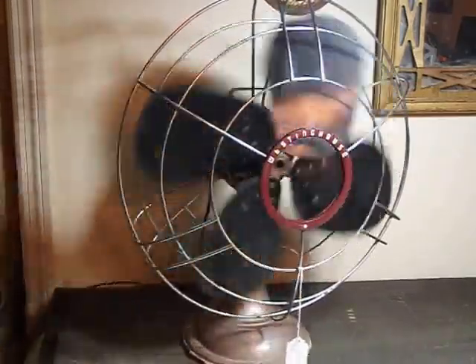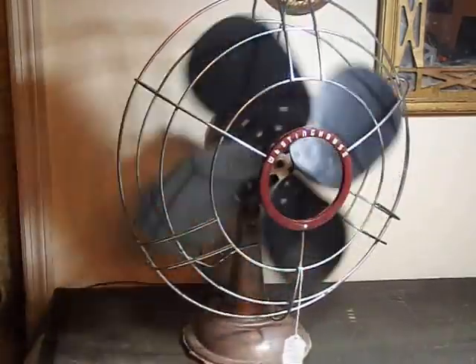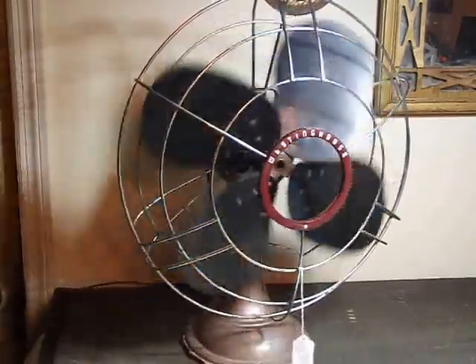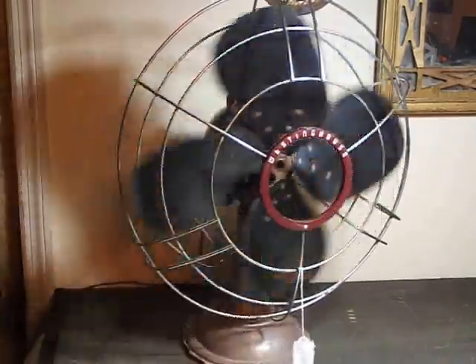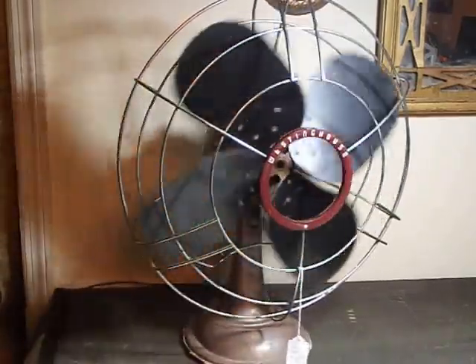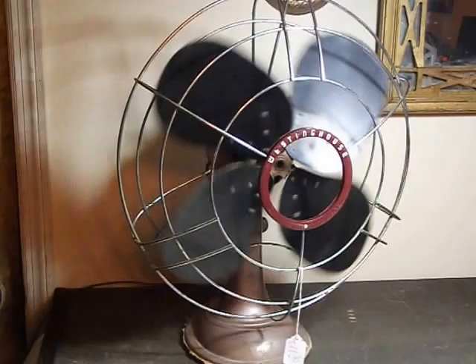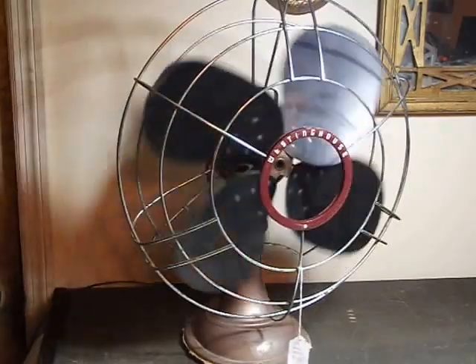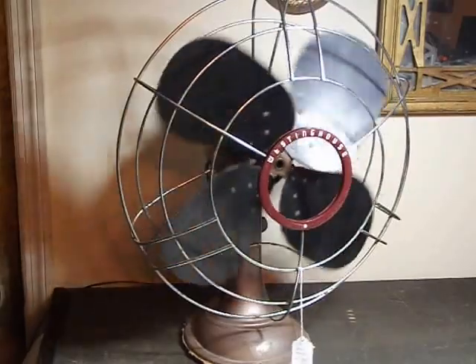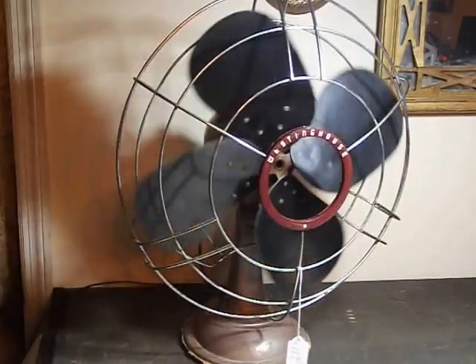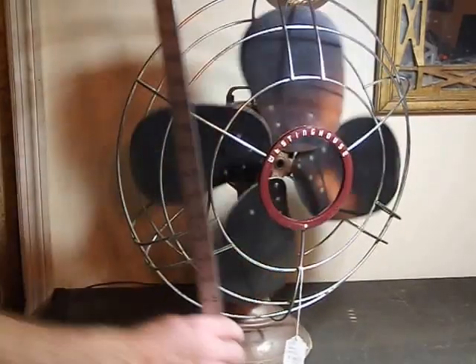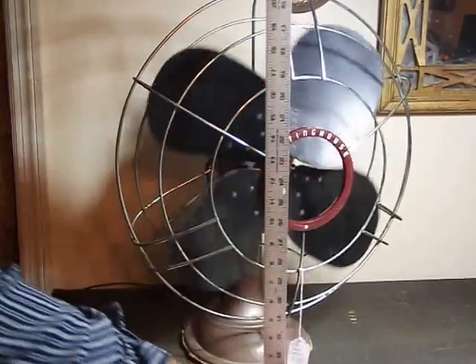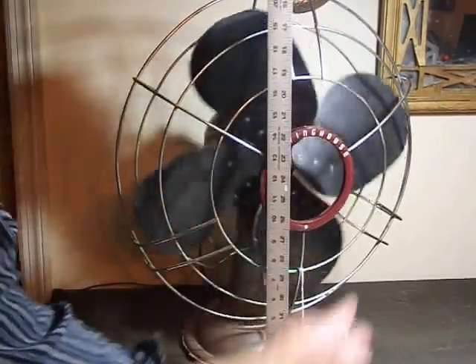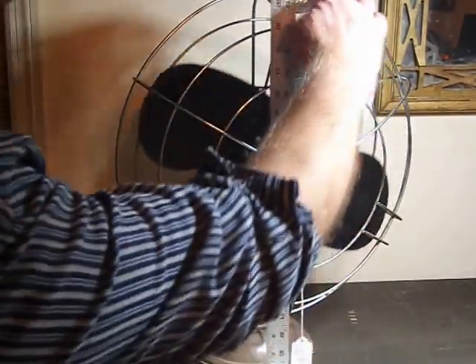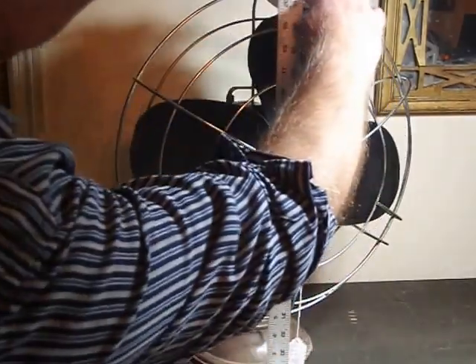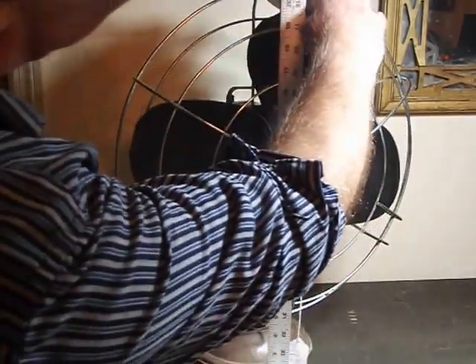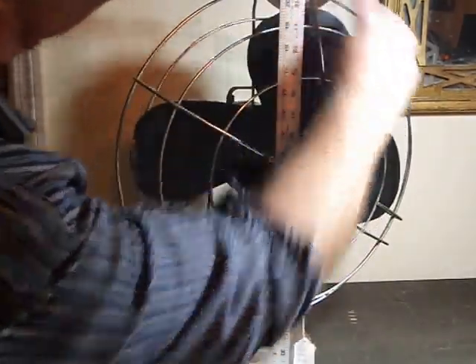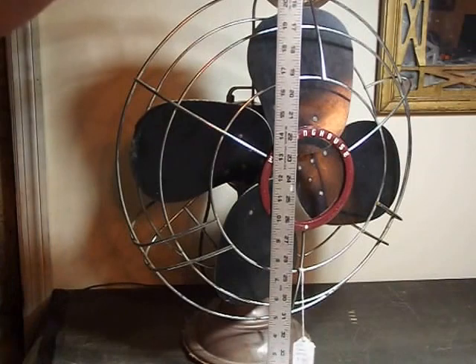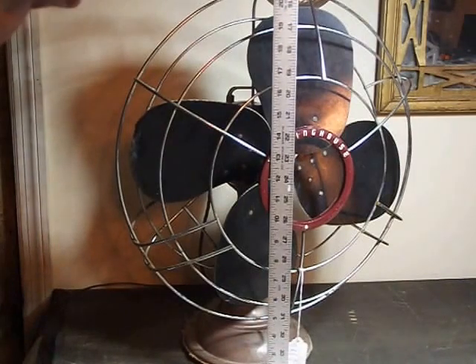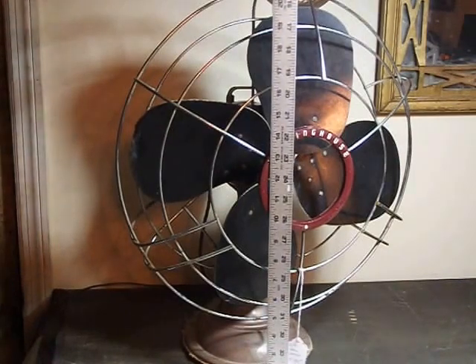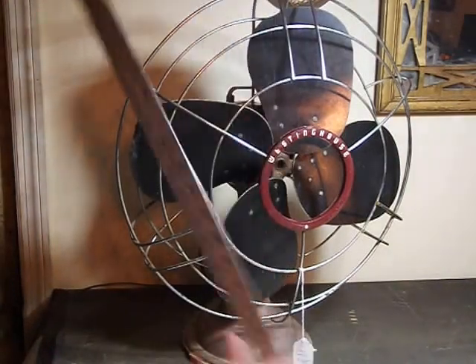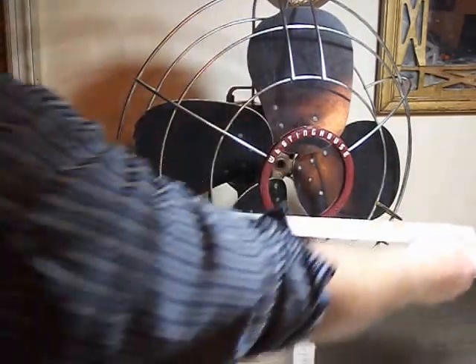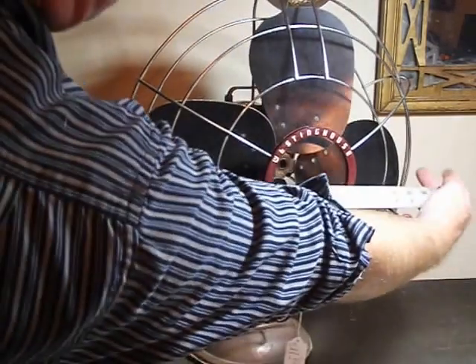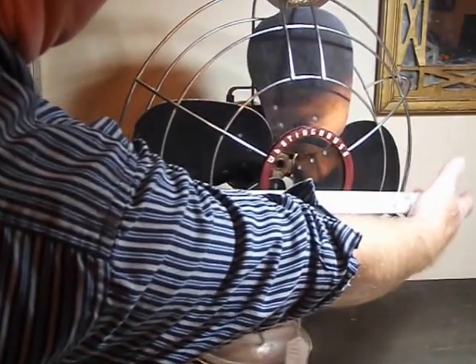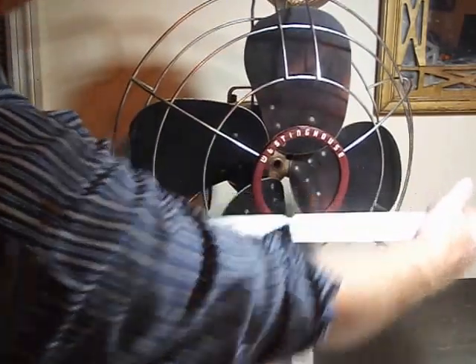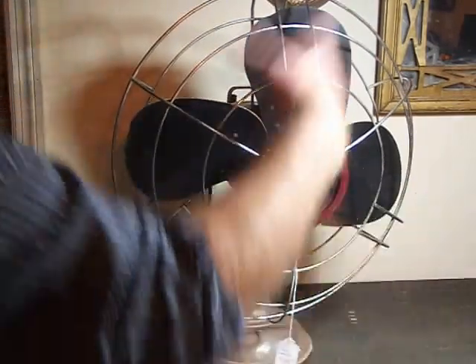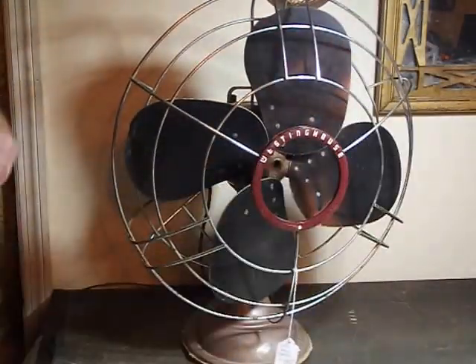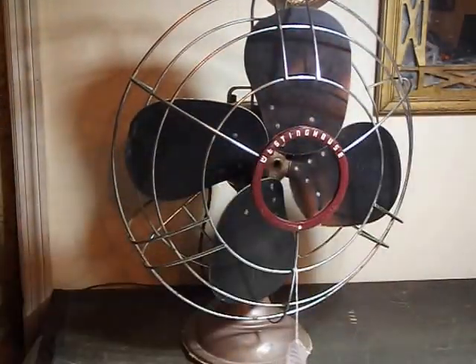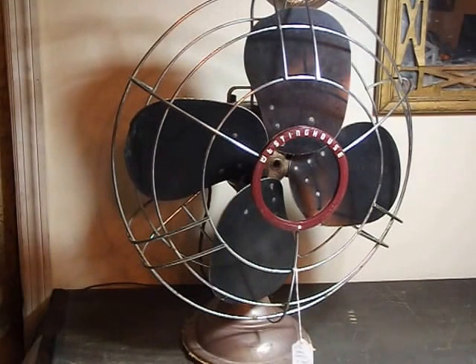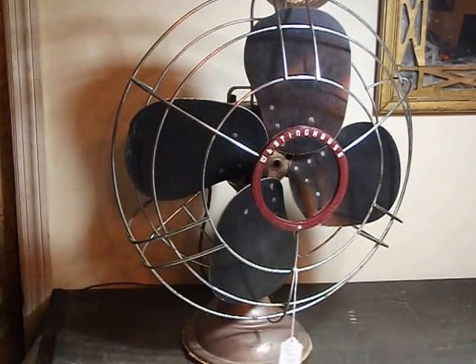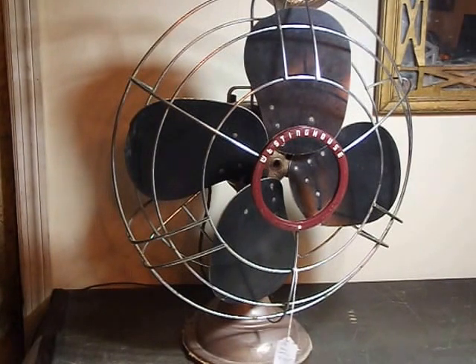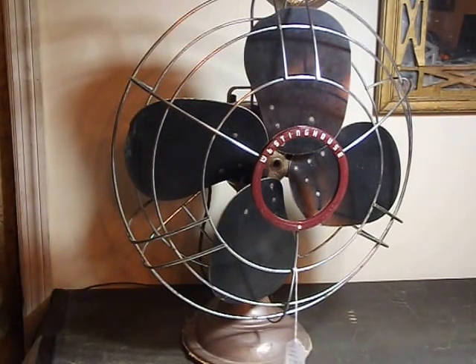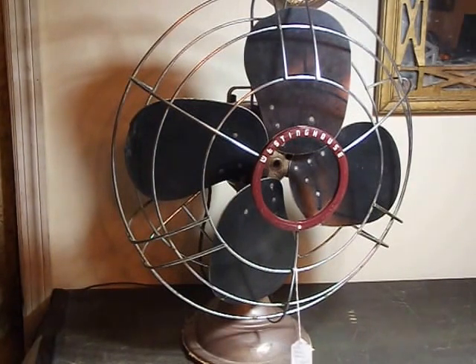Let me just see what size this is. This fan stands 21 inches tall, about 18 inches diameter. And that's about it.